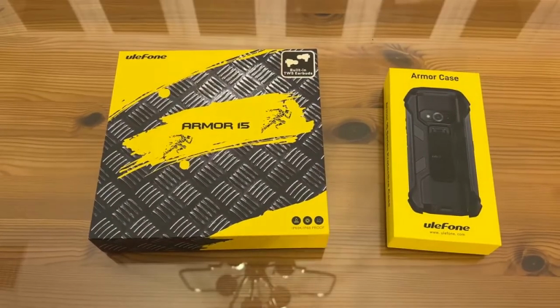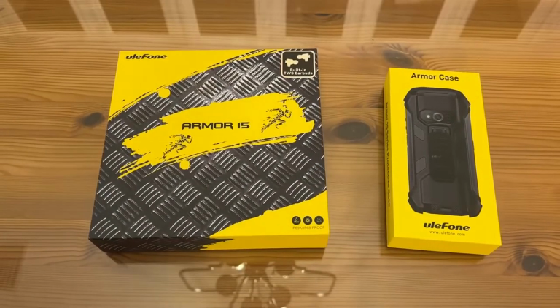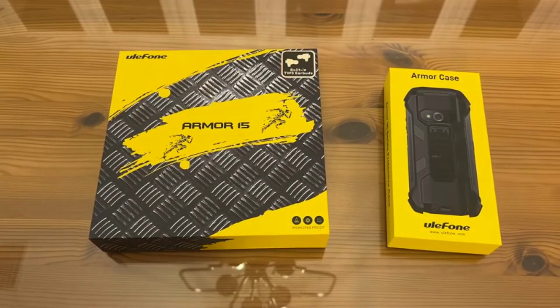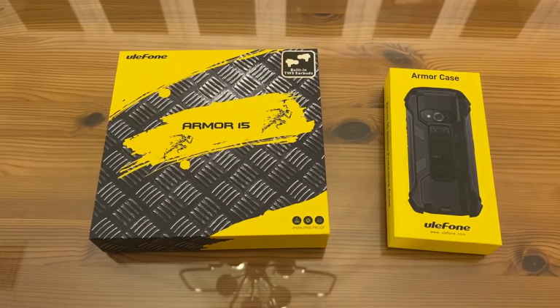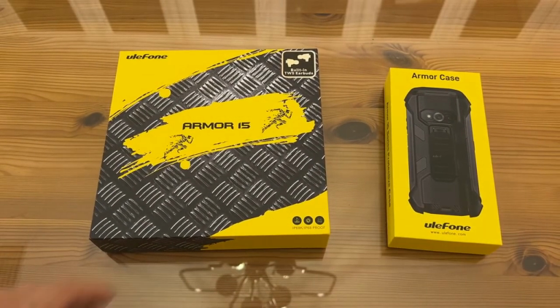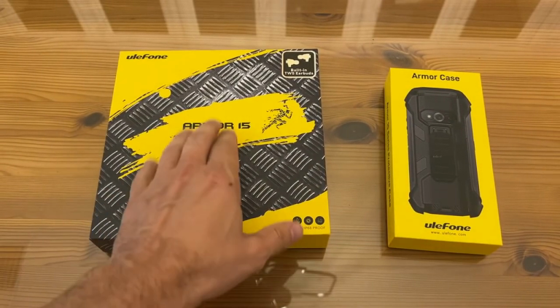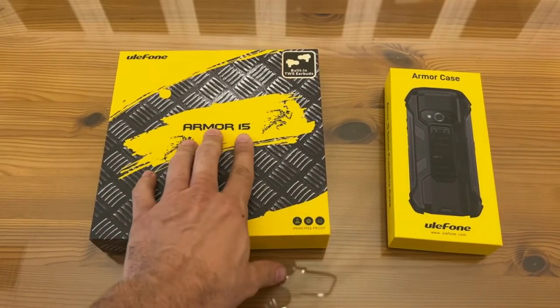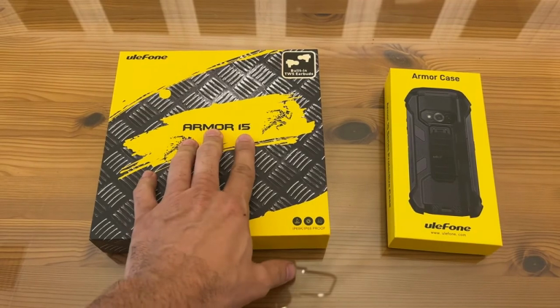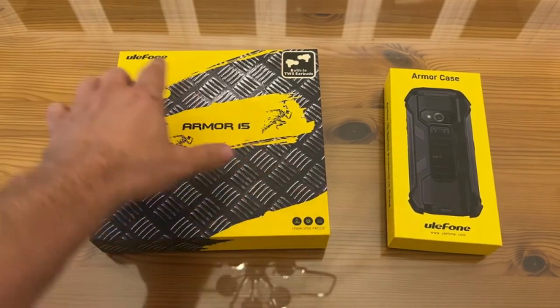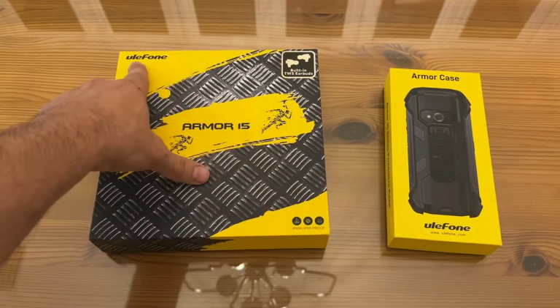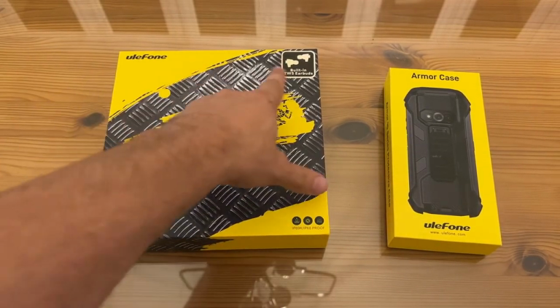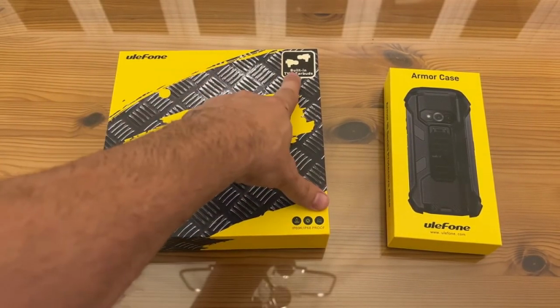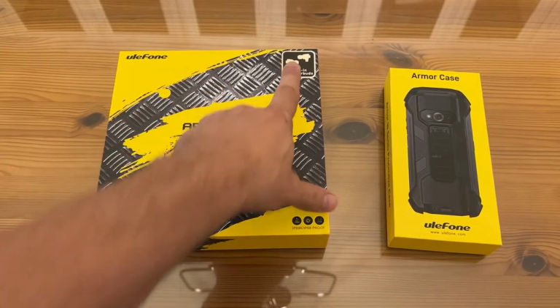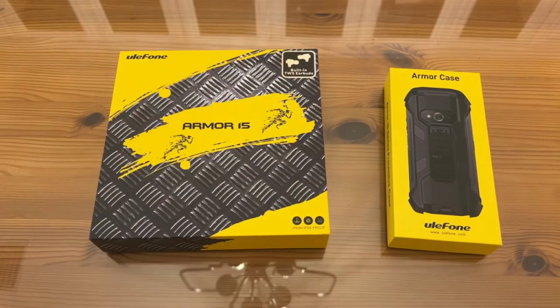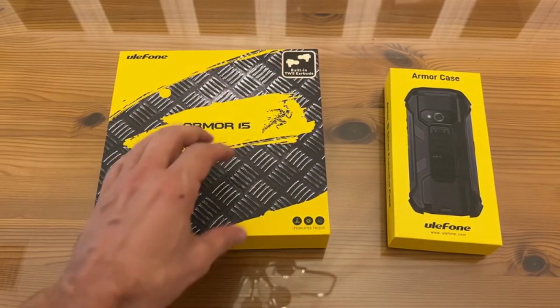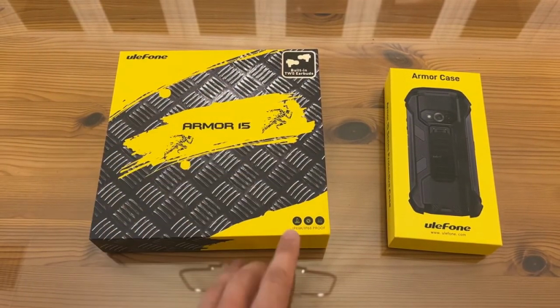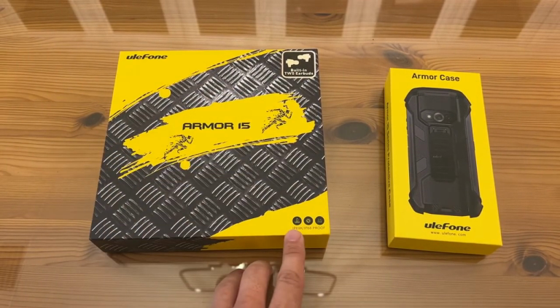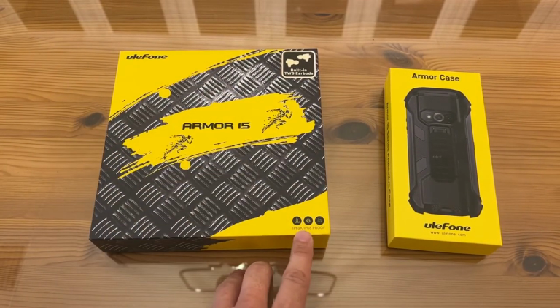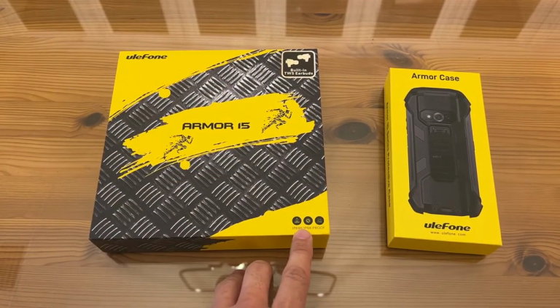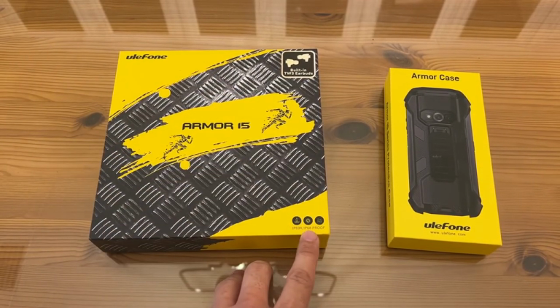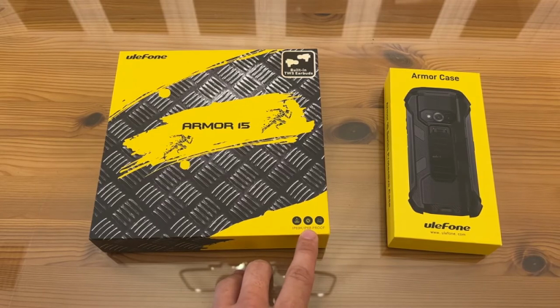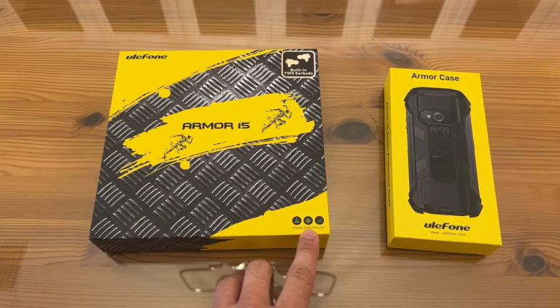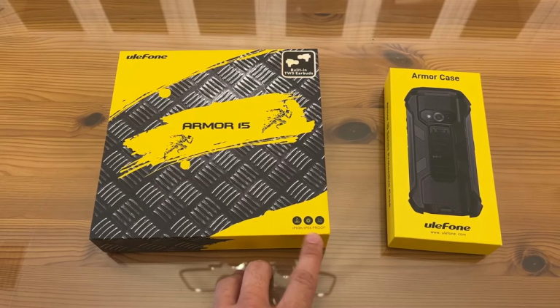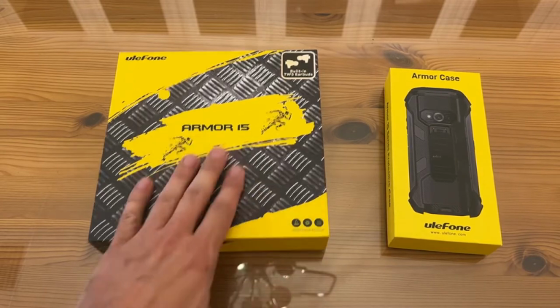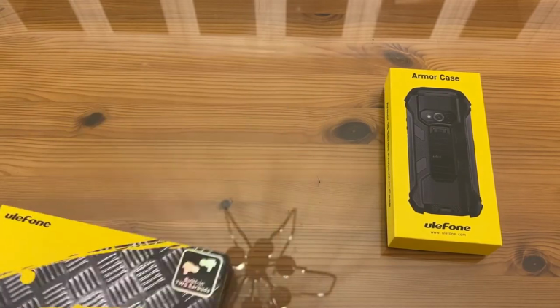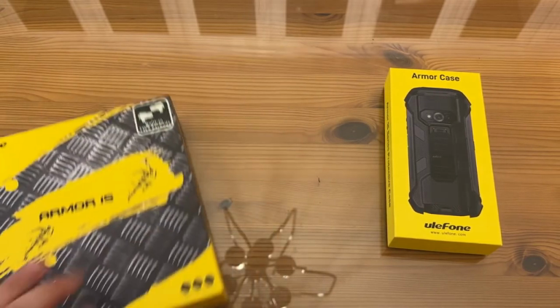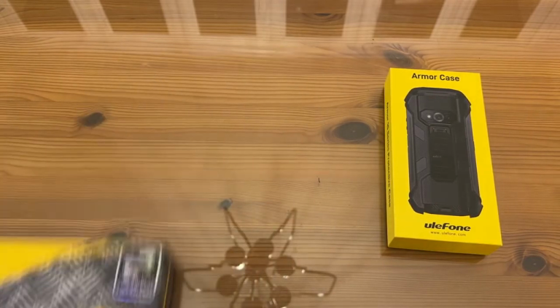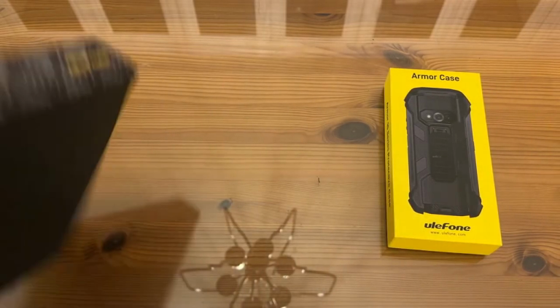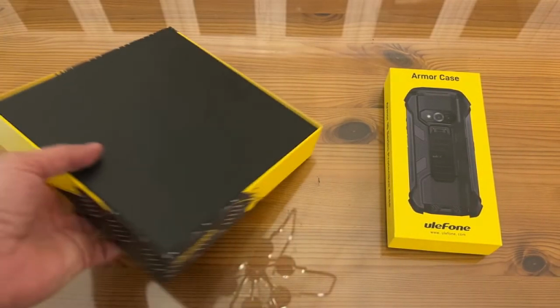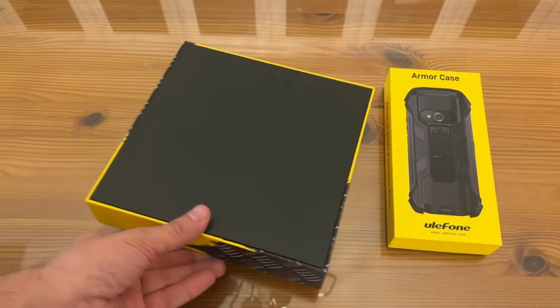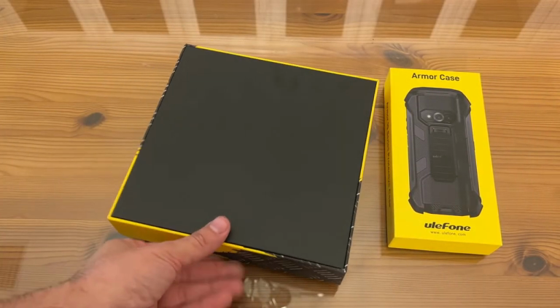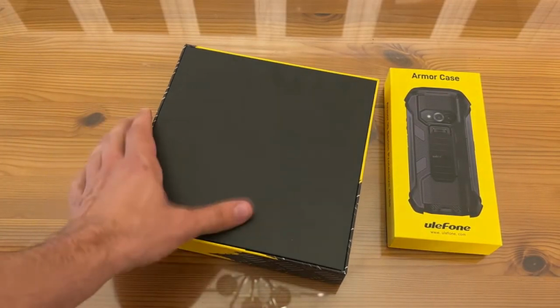Now it's time for the up-close portion of the video. Armor 15 — this has built-in TWS earbuds, IP69K, IP68 proof. Let's see what else it says on here.